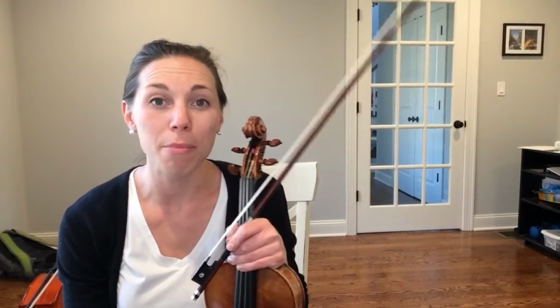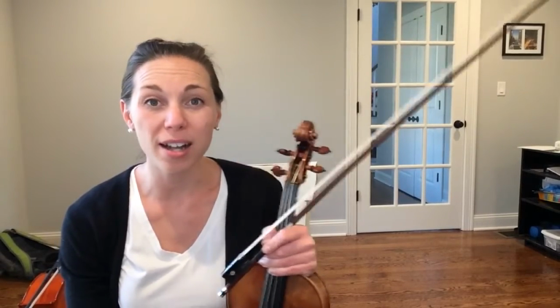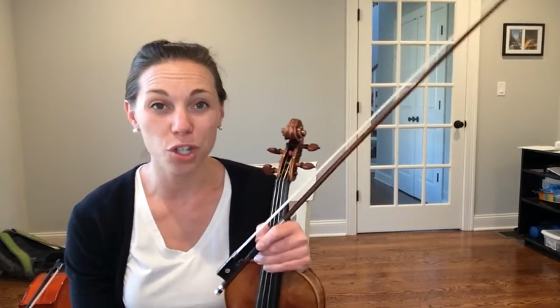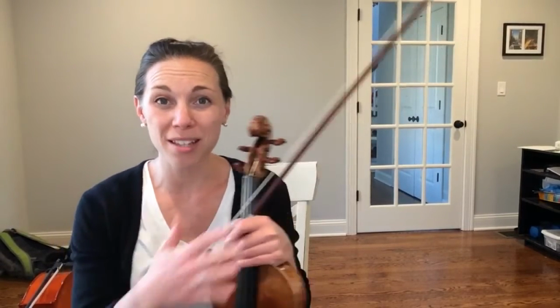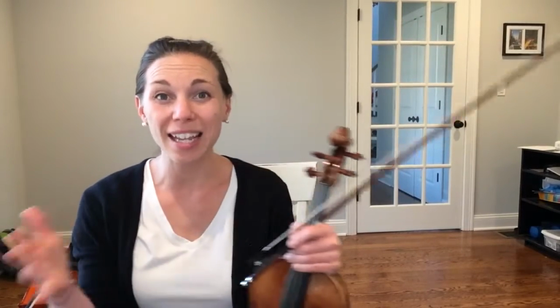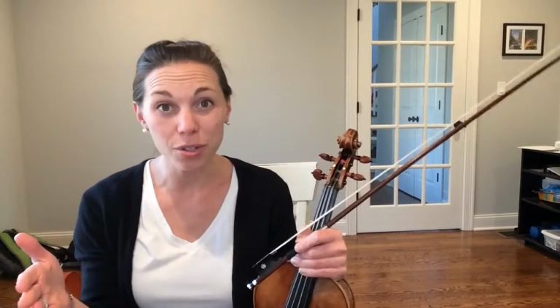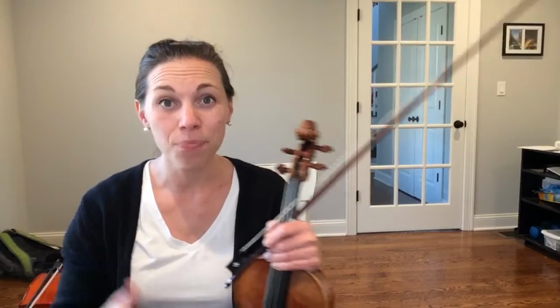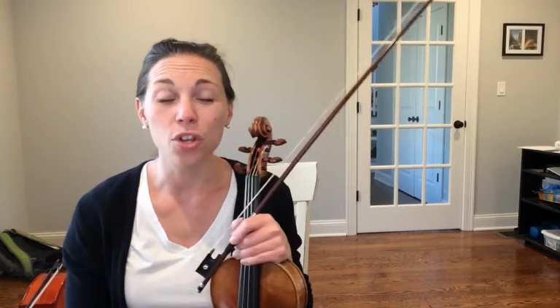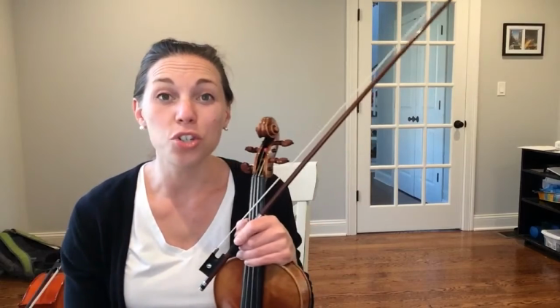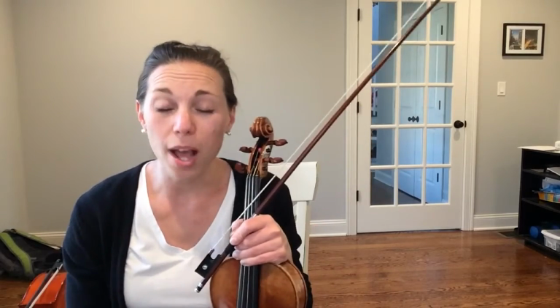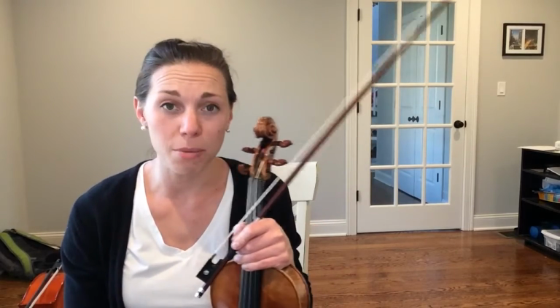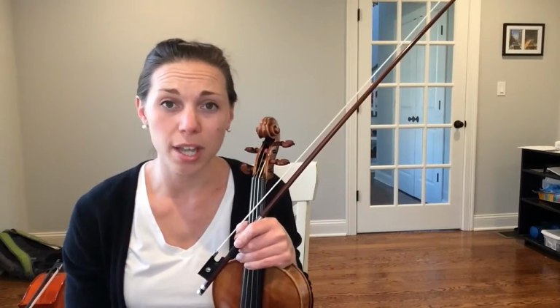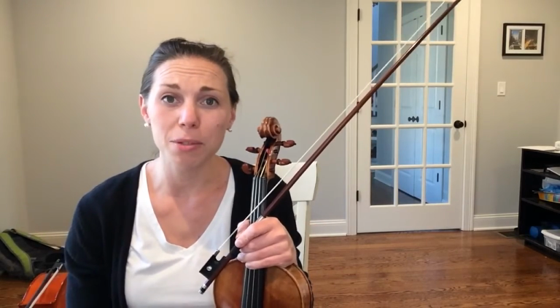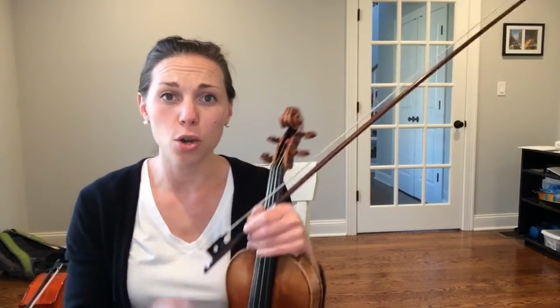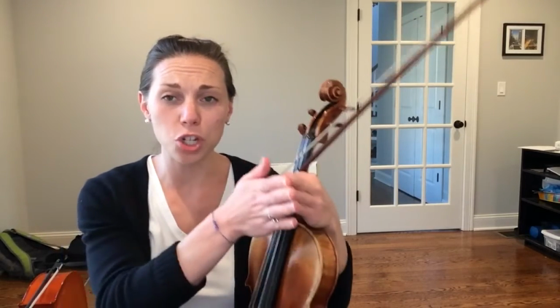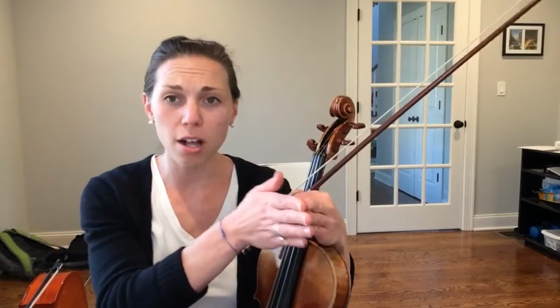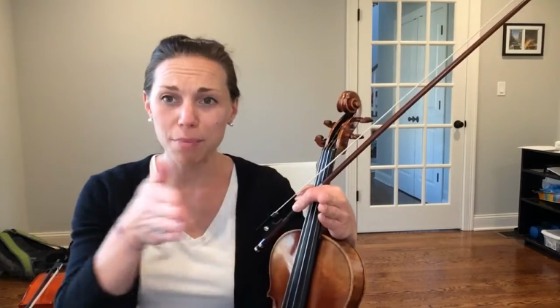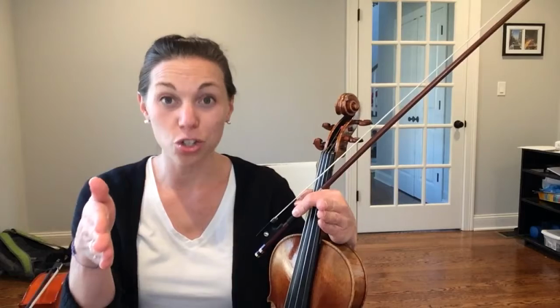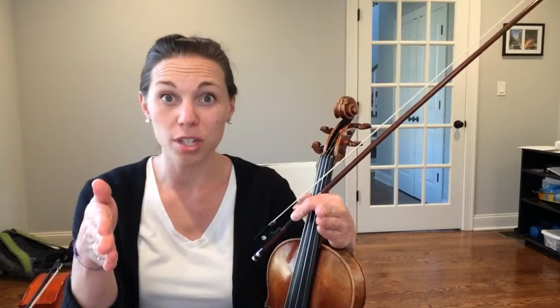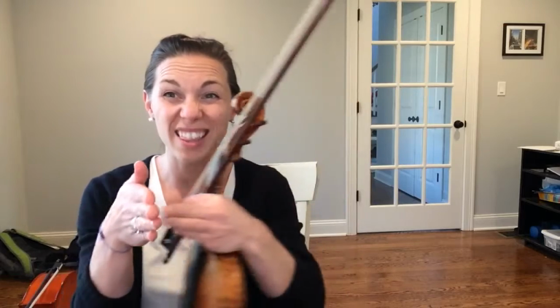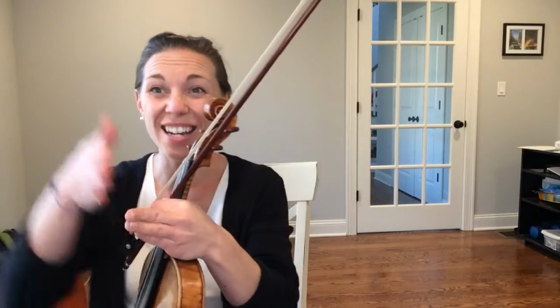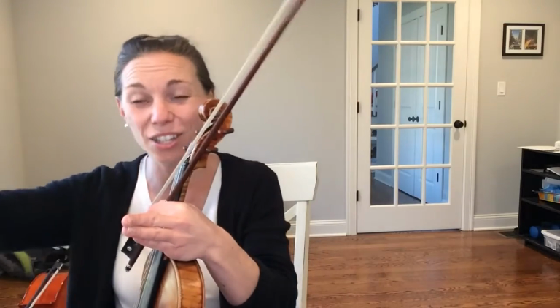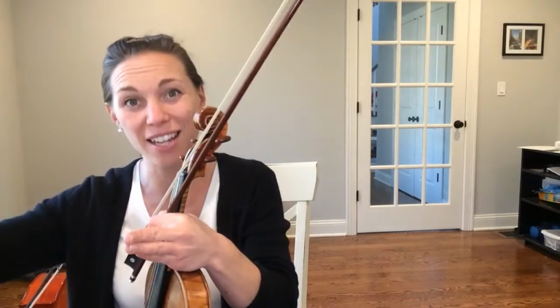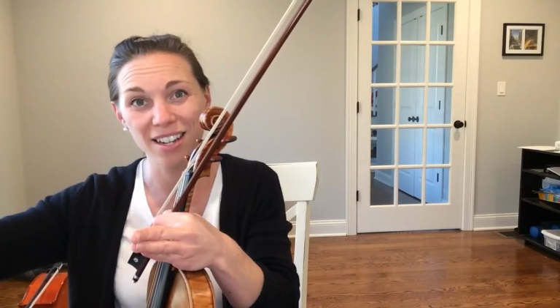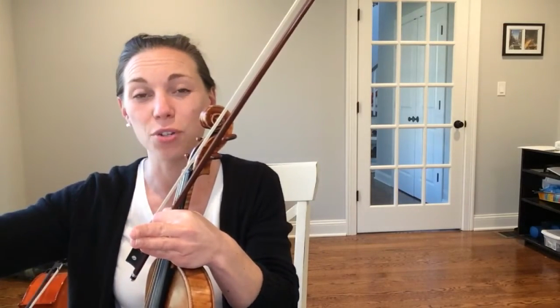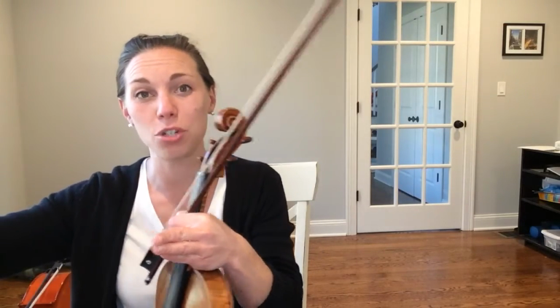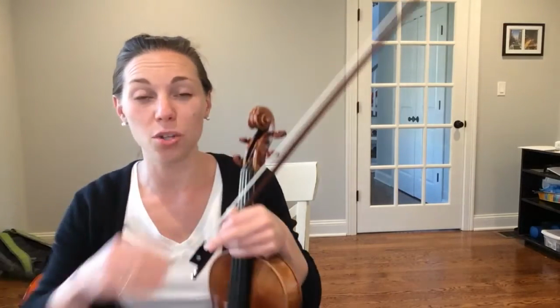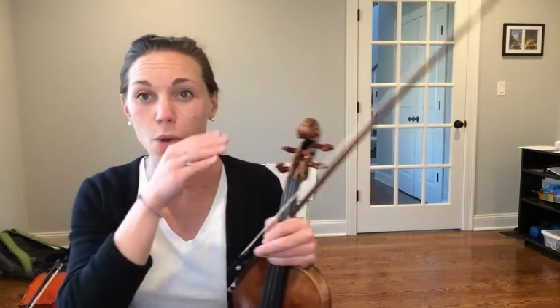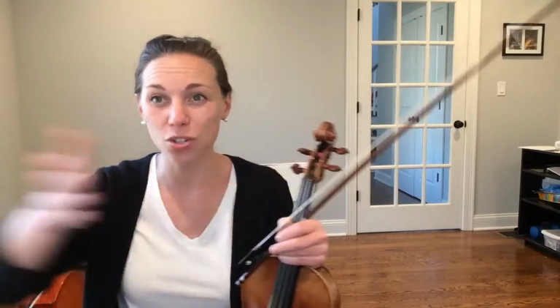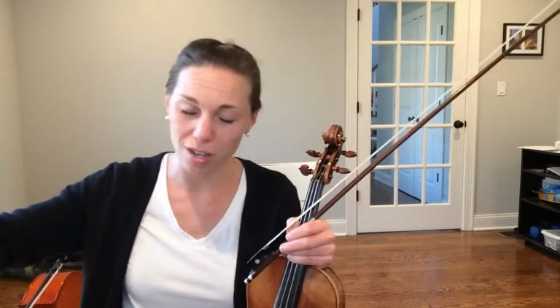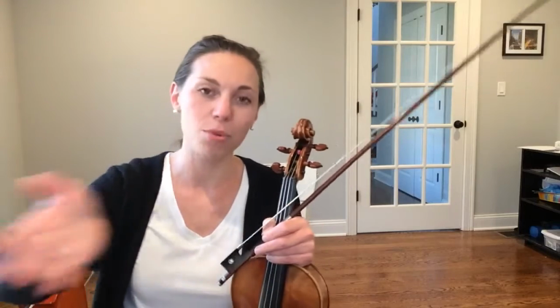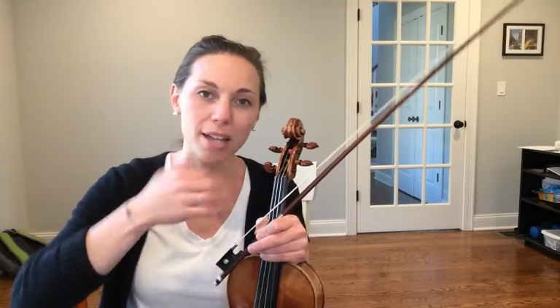Remember that octave just means eight notes. So a two-octave G major scale means we're going to go from G all the way up to the next G, which is eight notes, and then another set of notes up to G. So we're going to go past two G's and then we'll go back down.